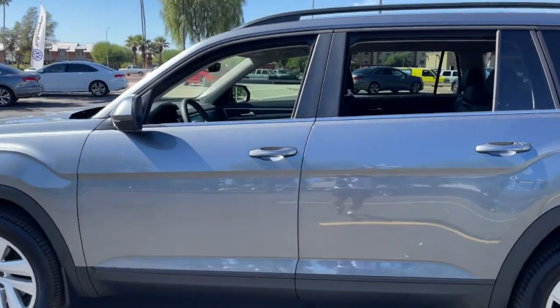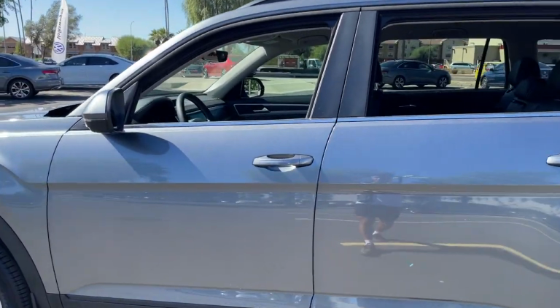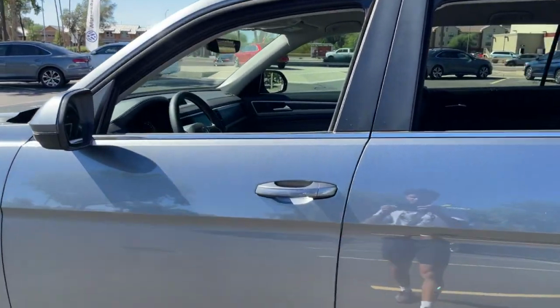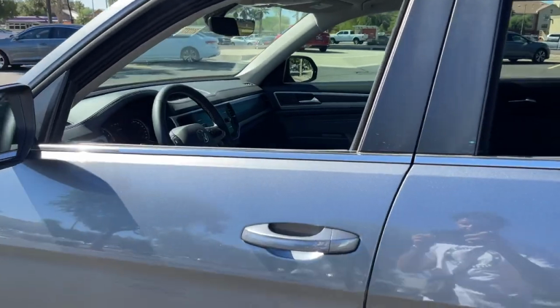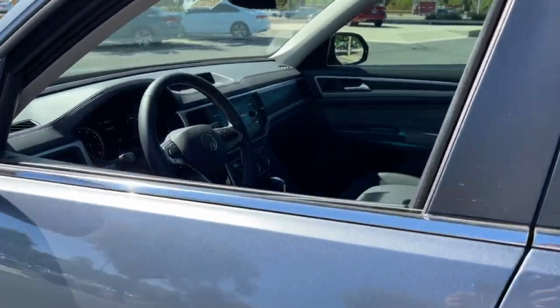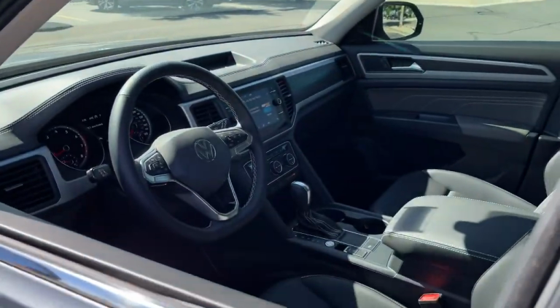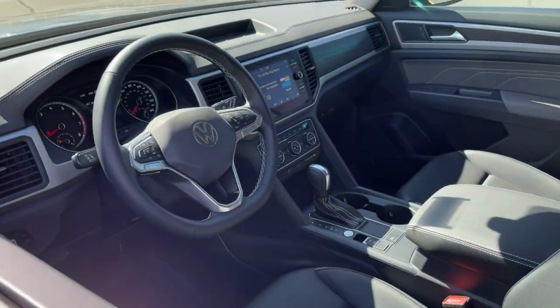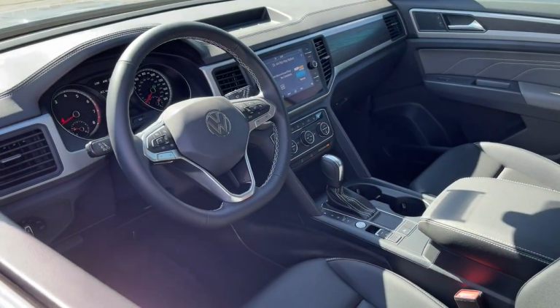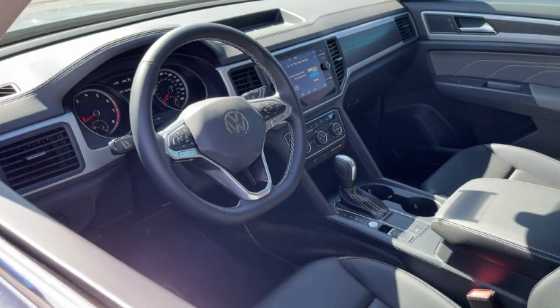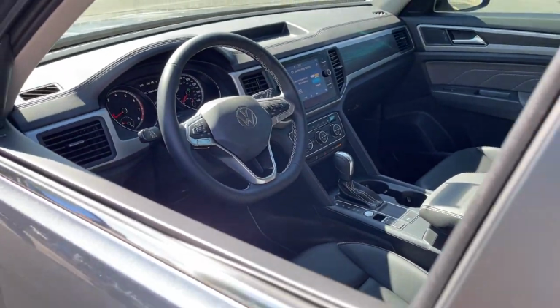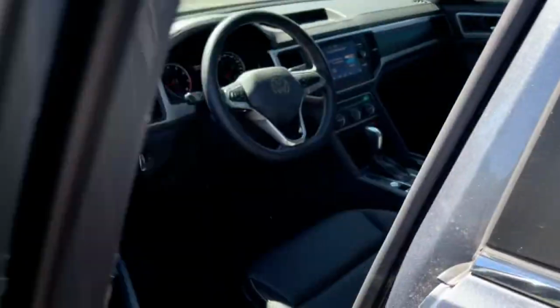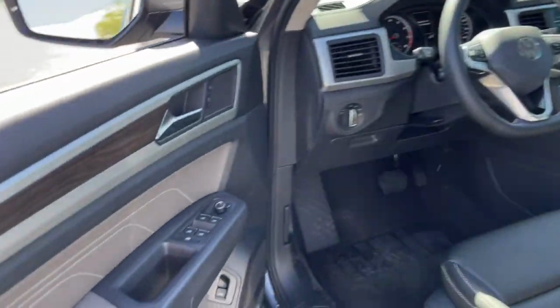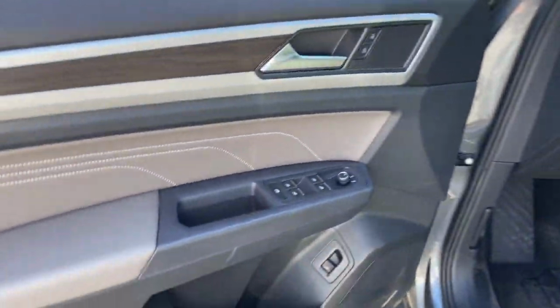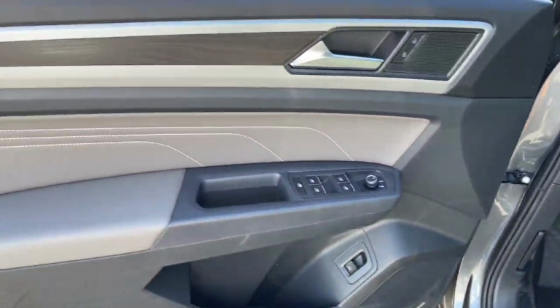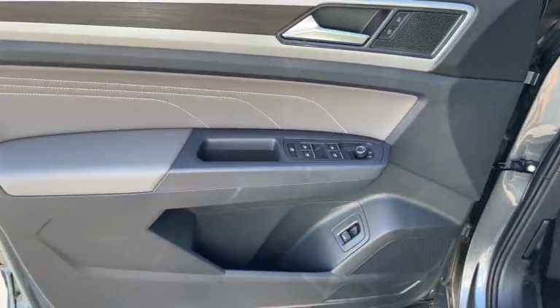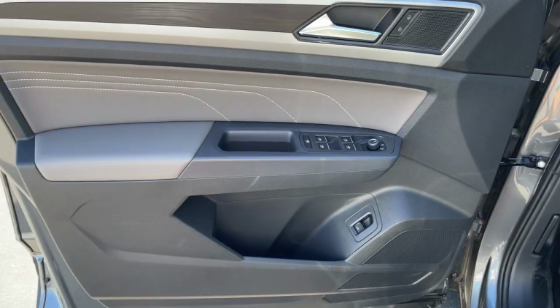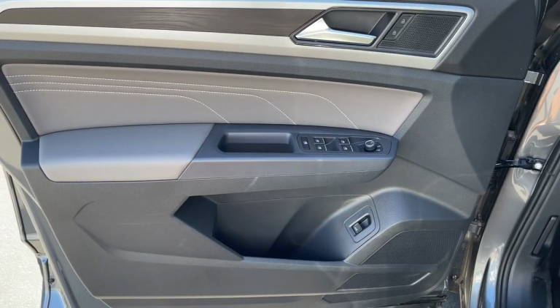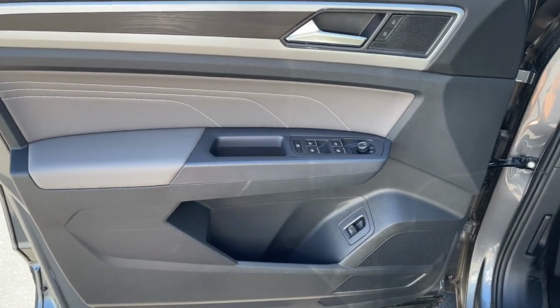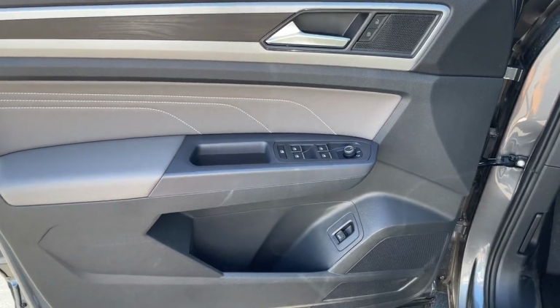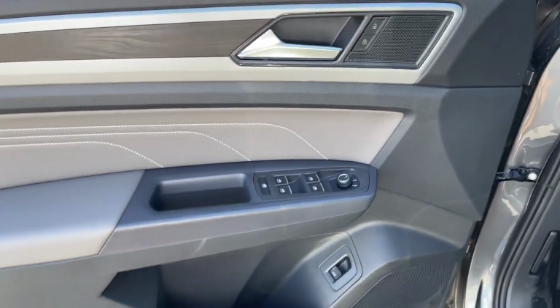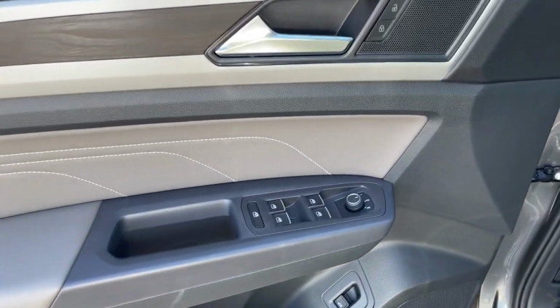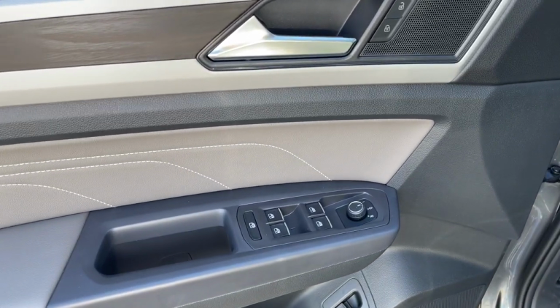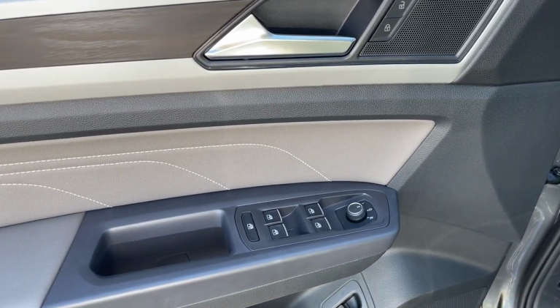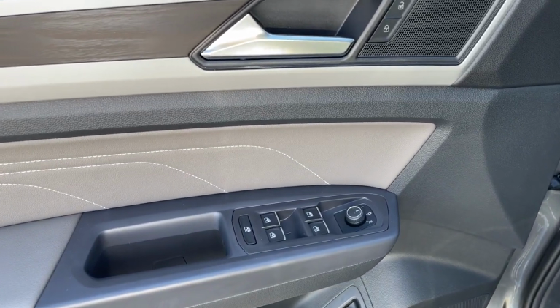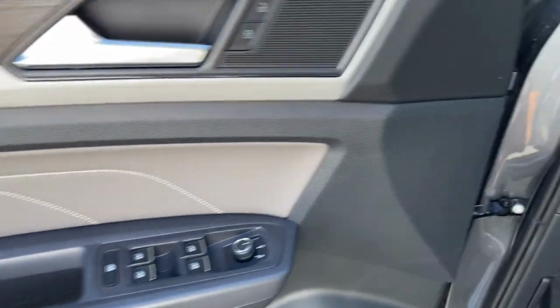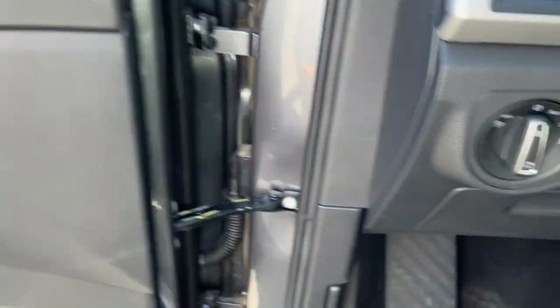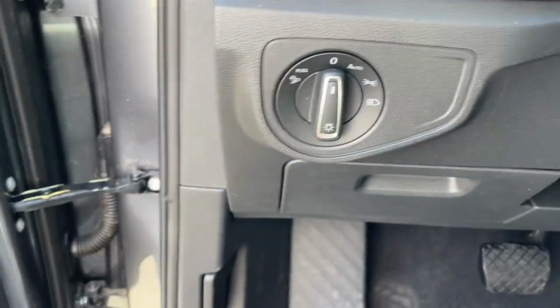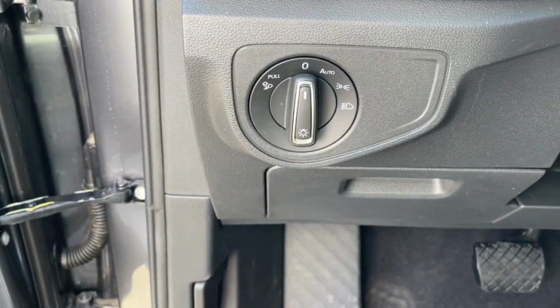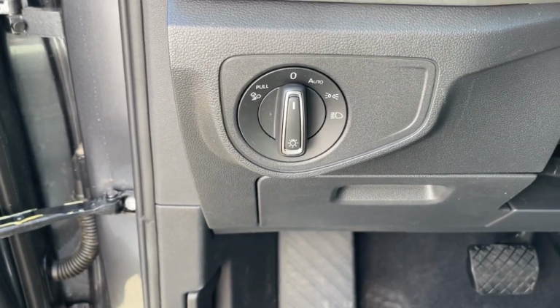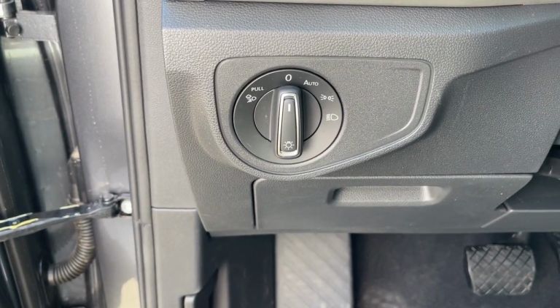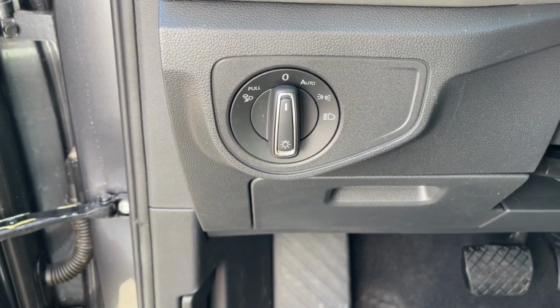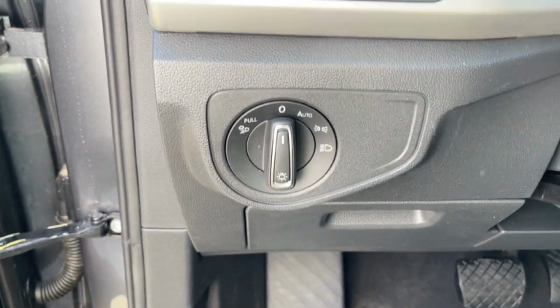These are just some of the great options this vehicle comes with: power liftgate, electronic stability control, trip computer, bucket seats, power windows, four-wheel disc brakes, and power steering.